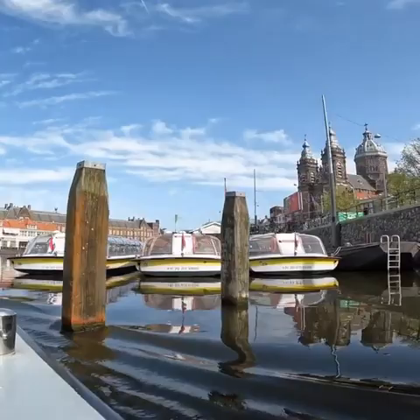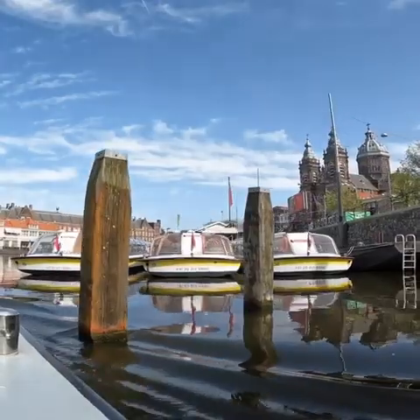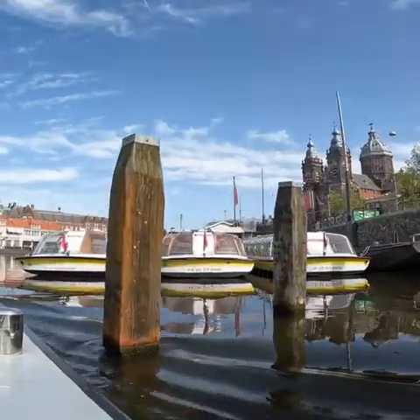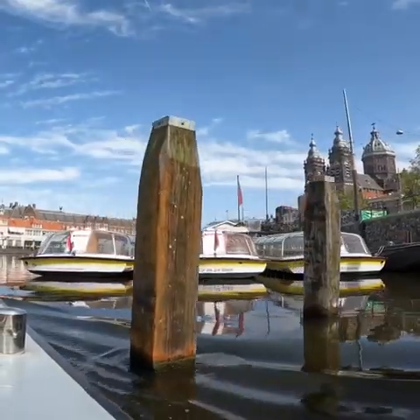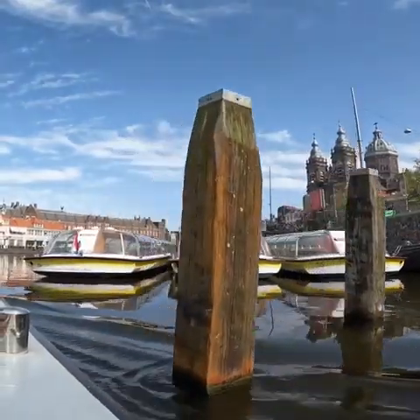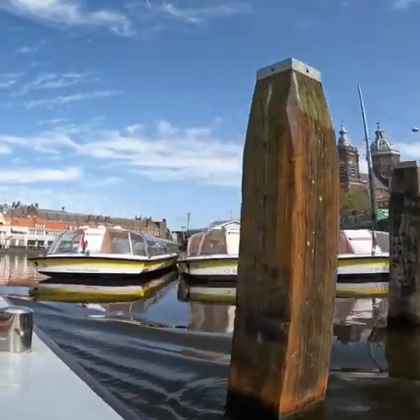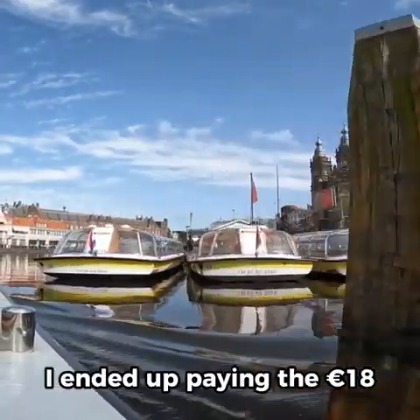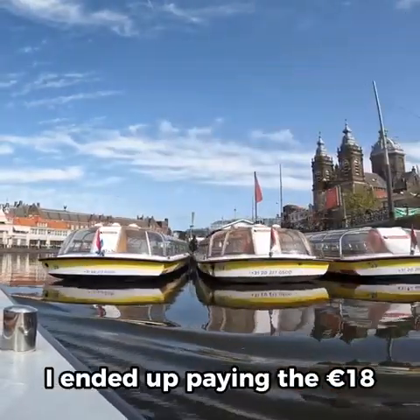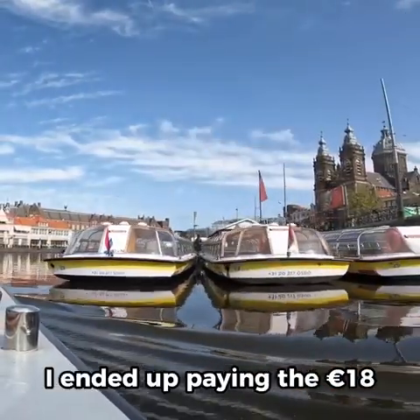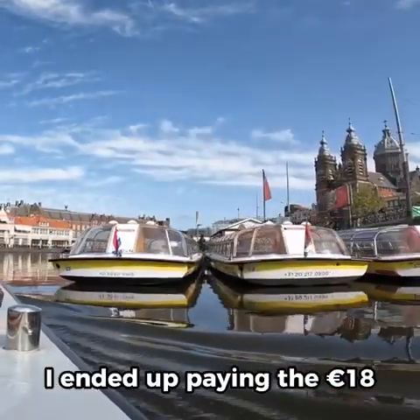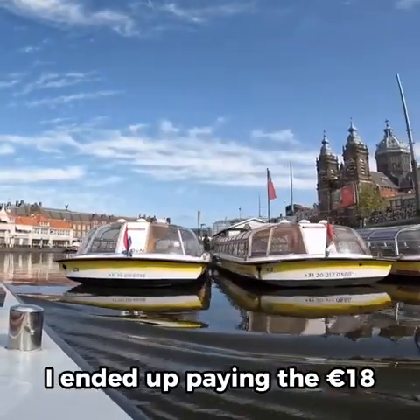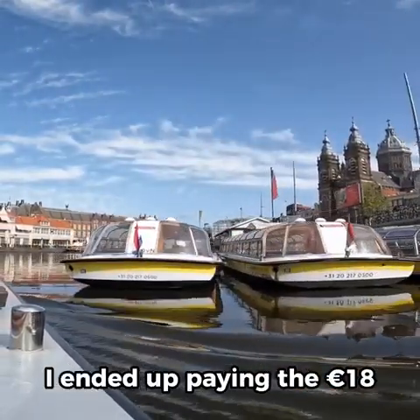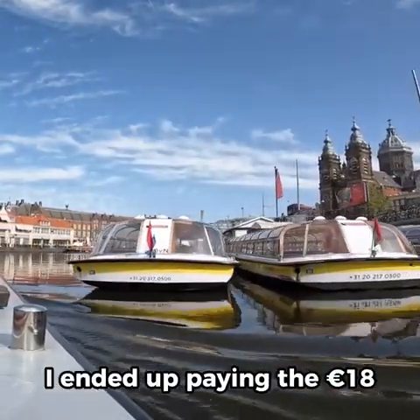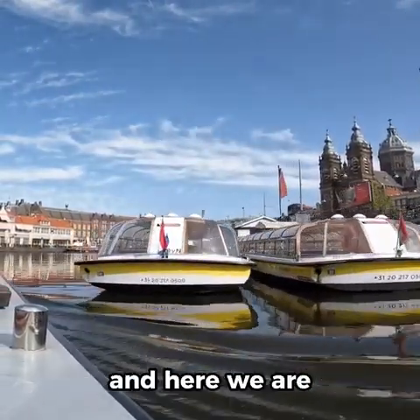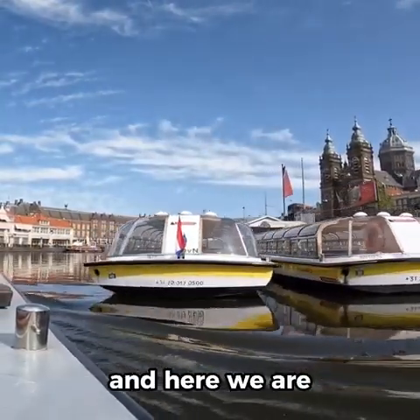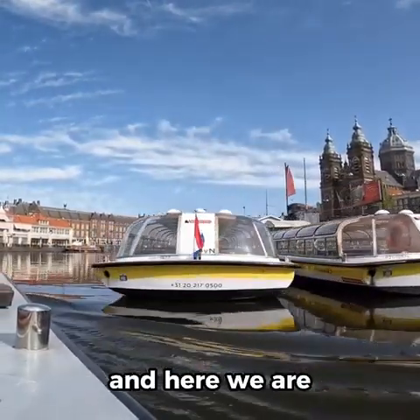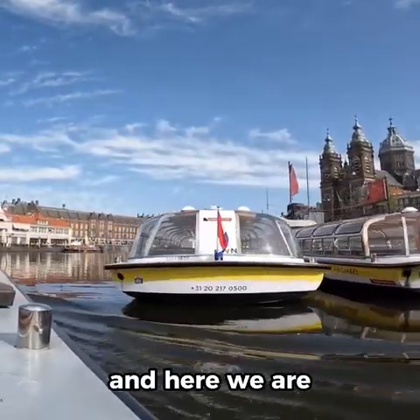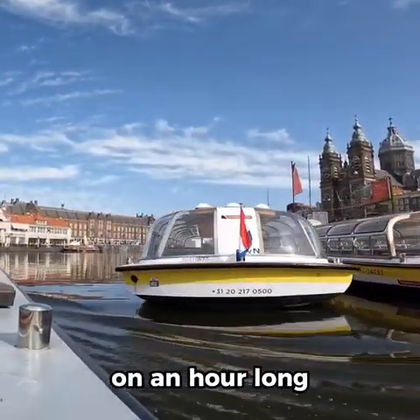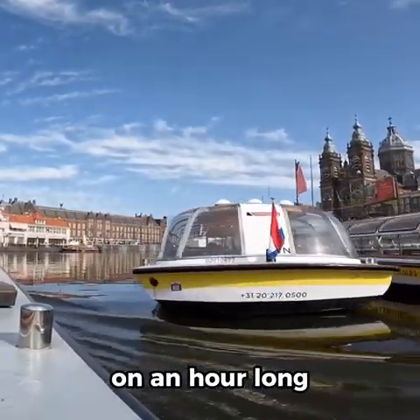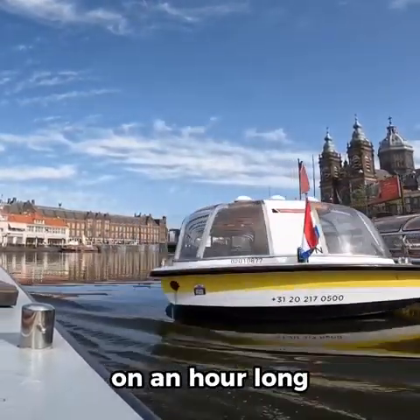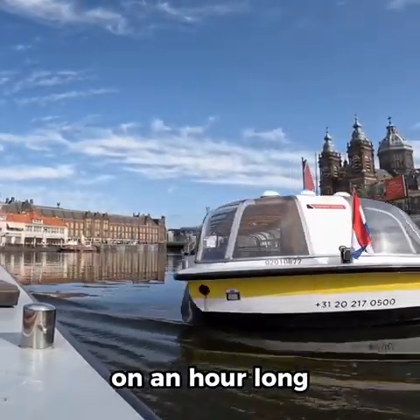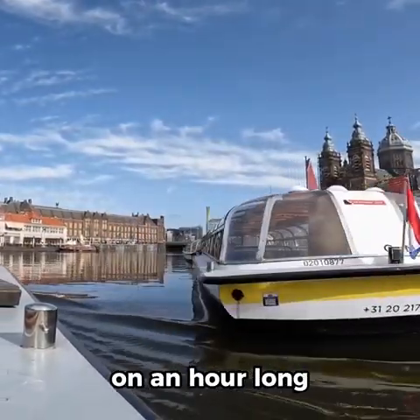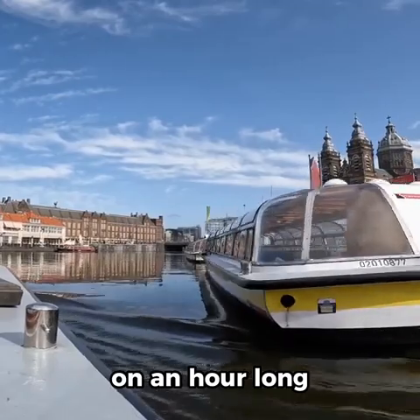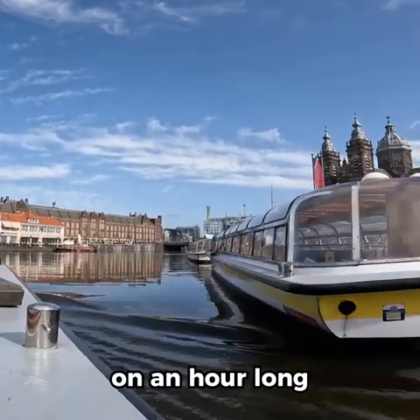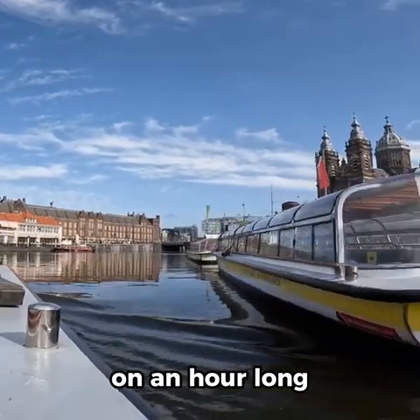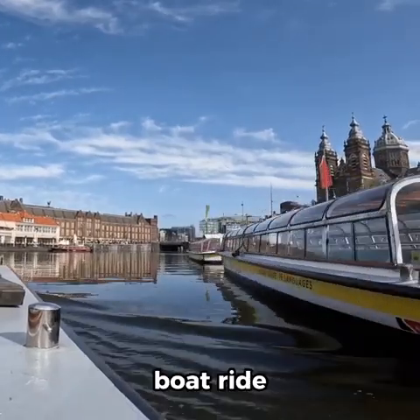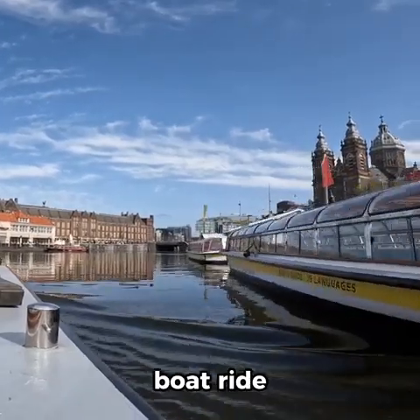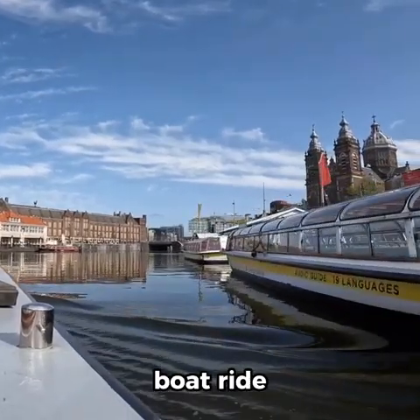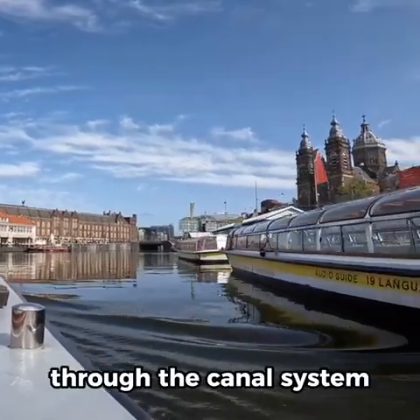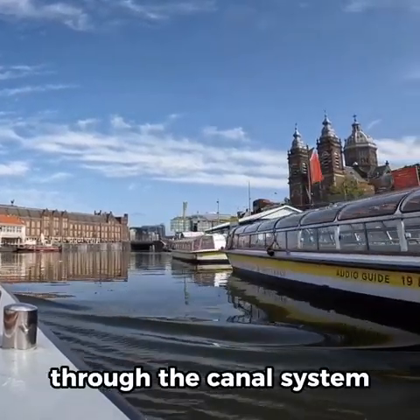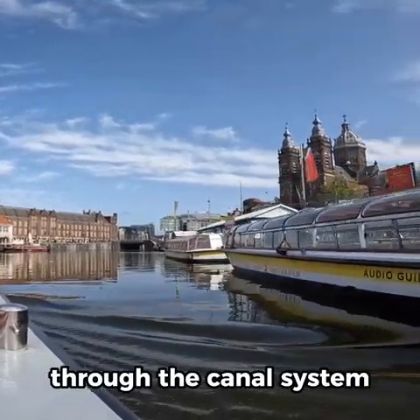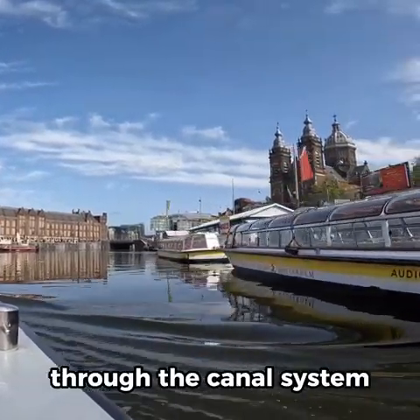All right, so I ended up paying the 18 euros and here we are on an hour-long boat ride through the canal system.